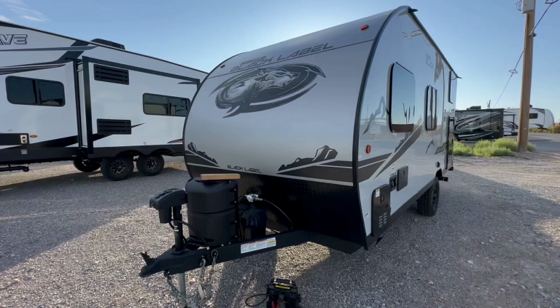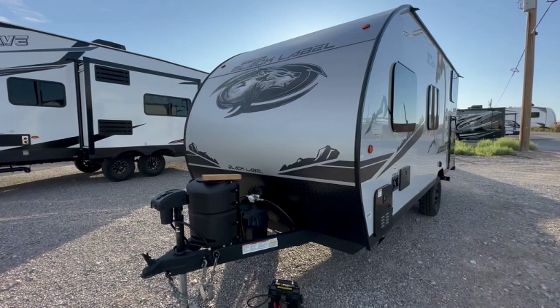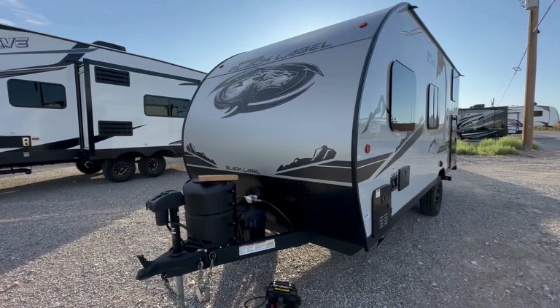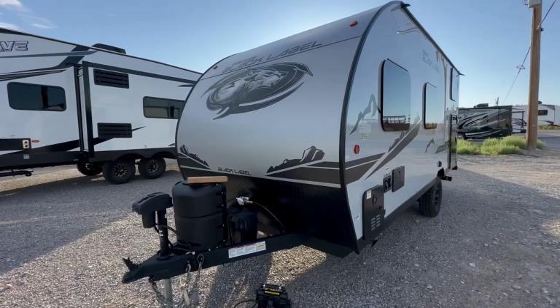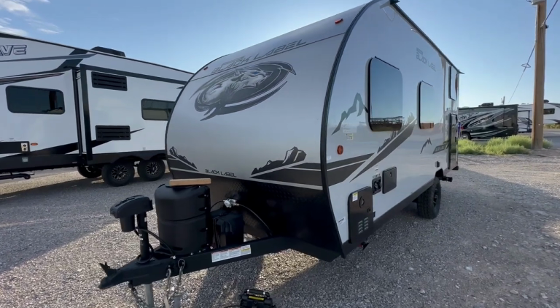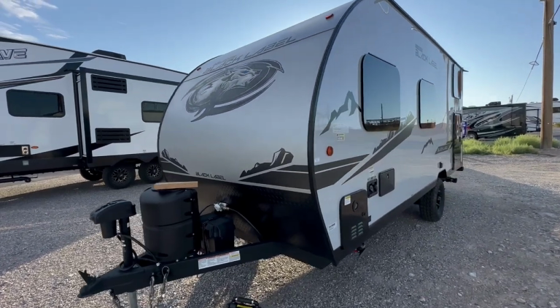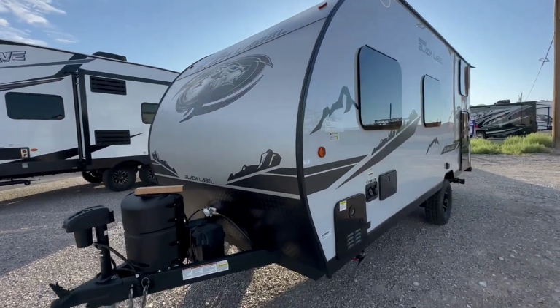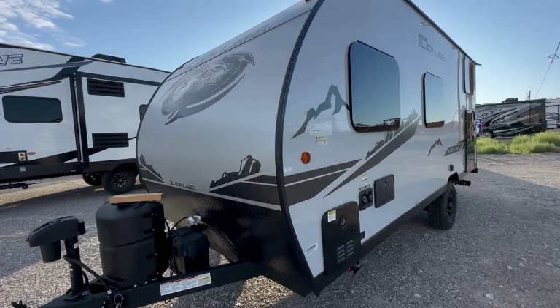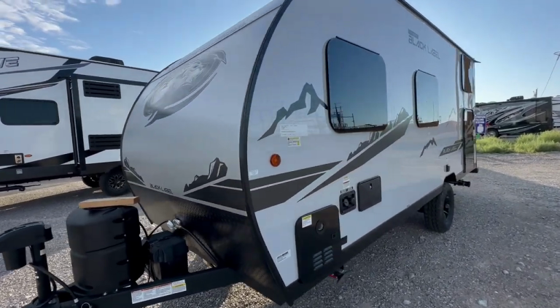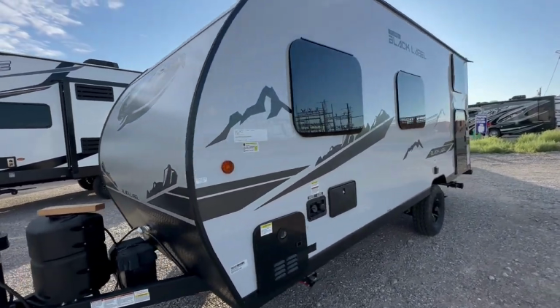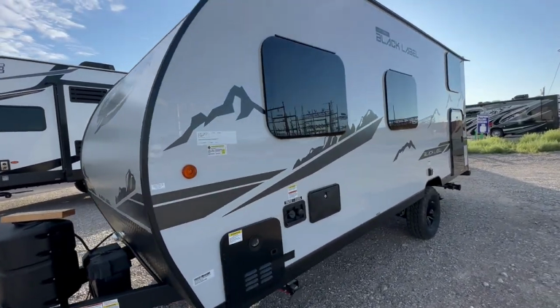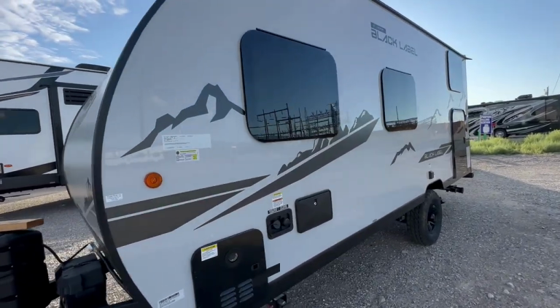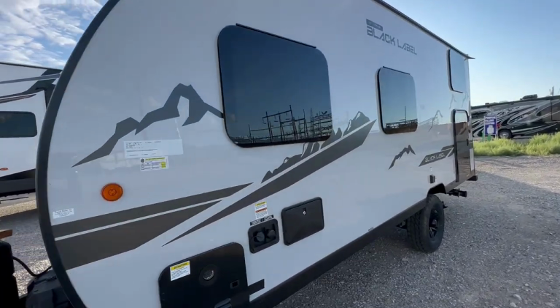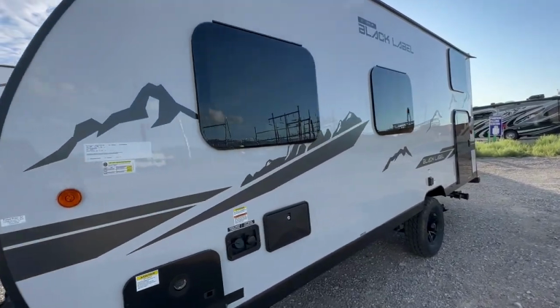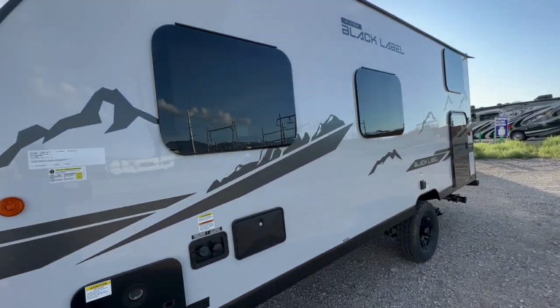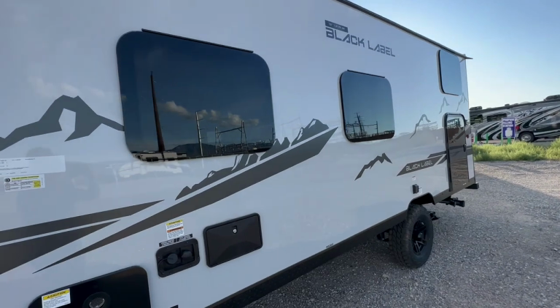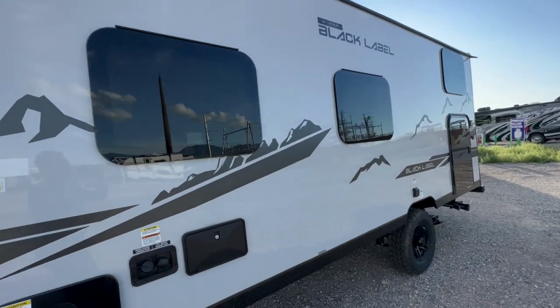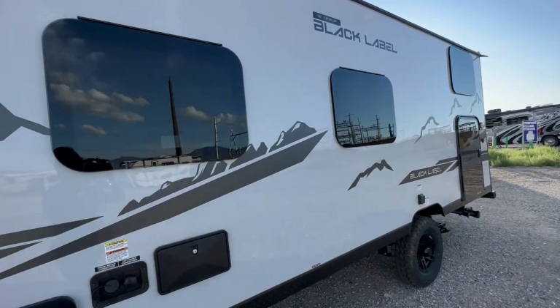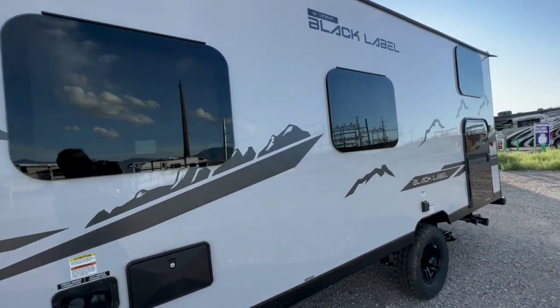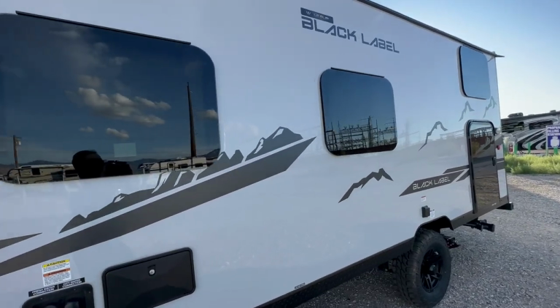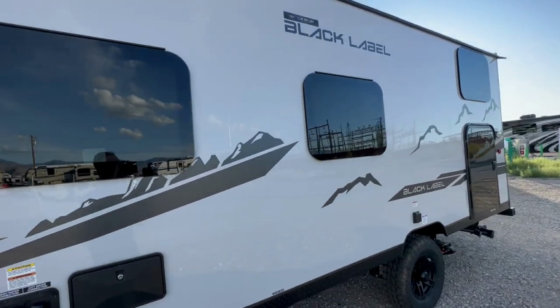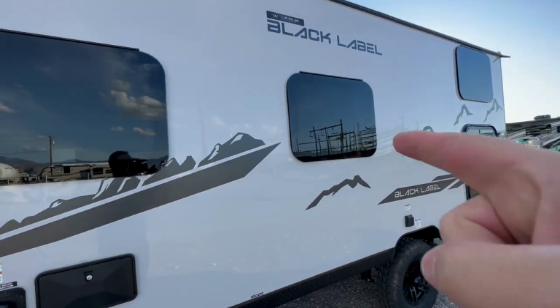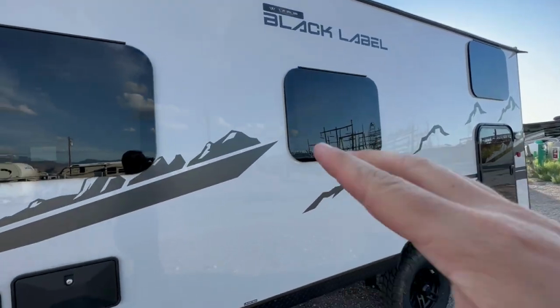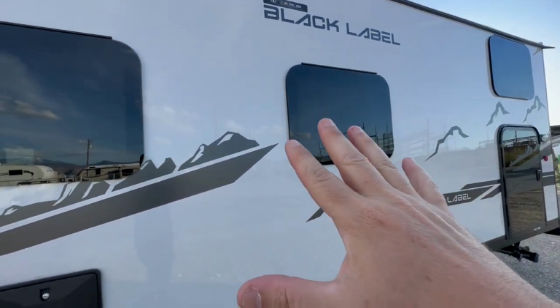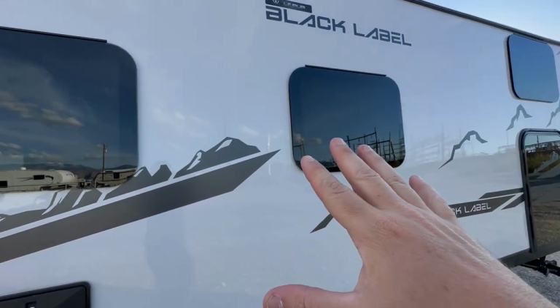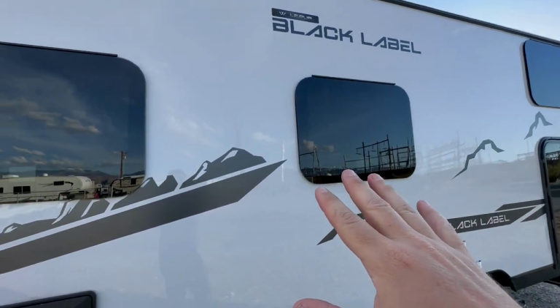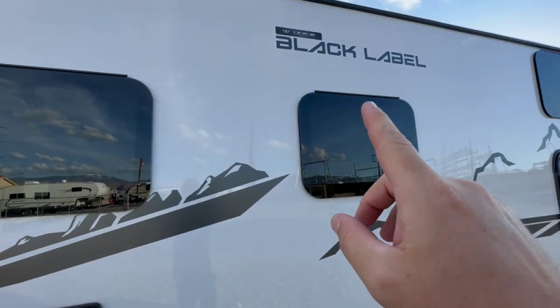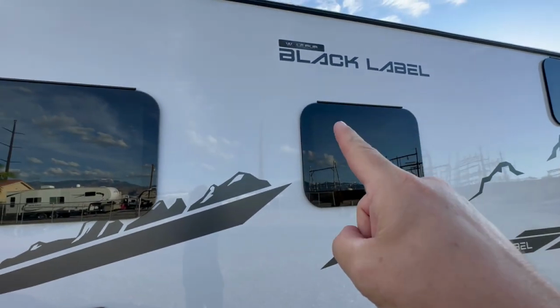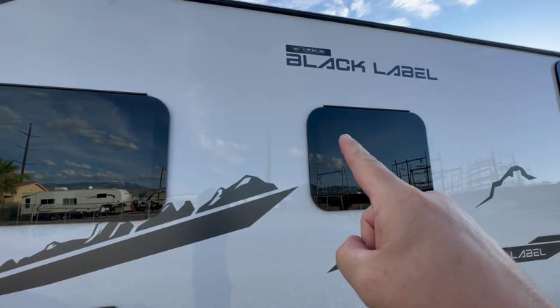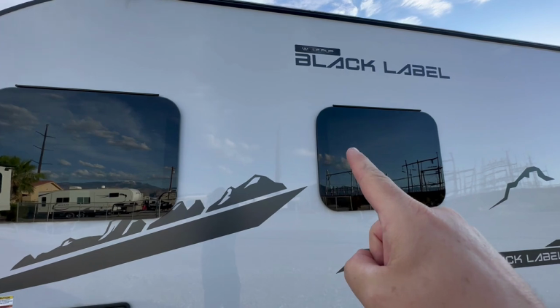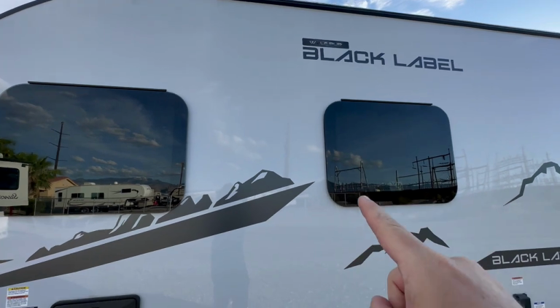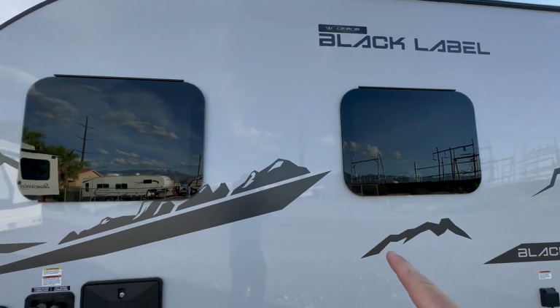Welcome to HBRV Lifestyle. I'm the Honey Badger, giving it to you straight in the RV business. As always, today we're going to do a walkthrough on this Wolfpup Black Label 16BHS.